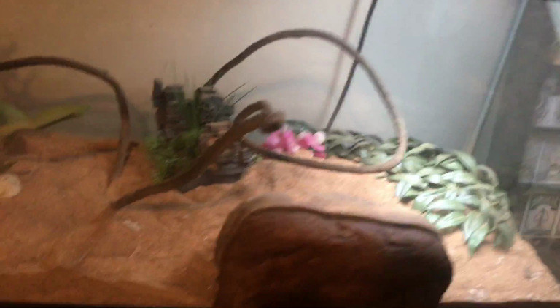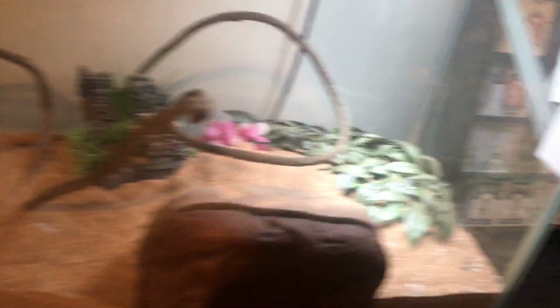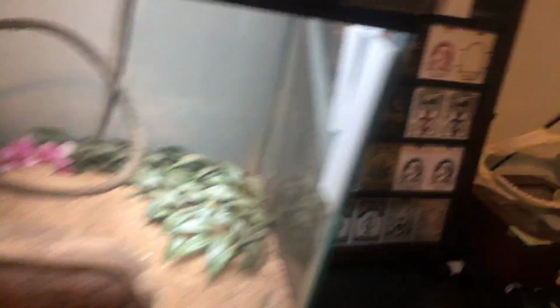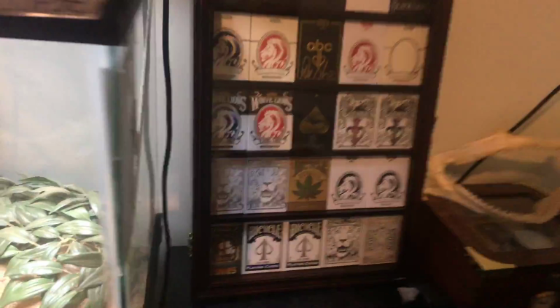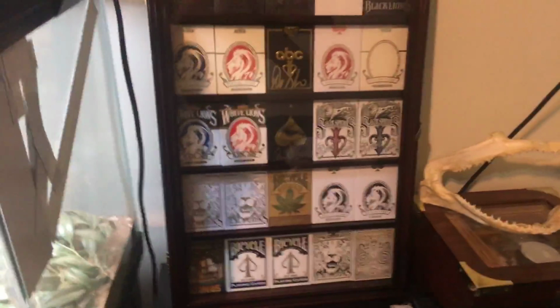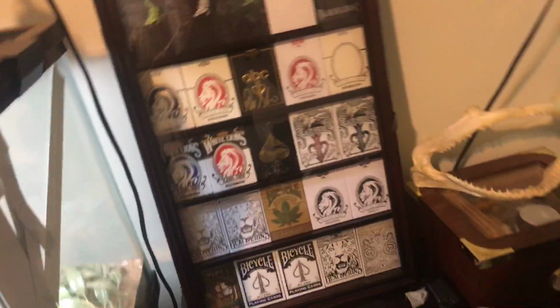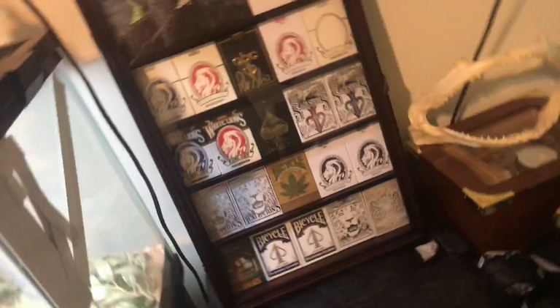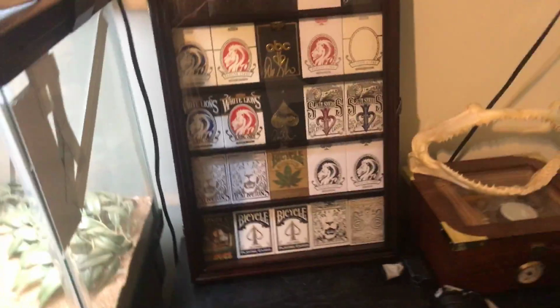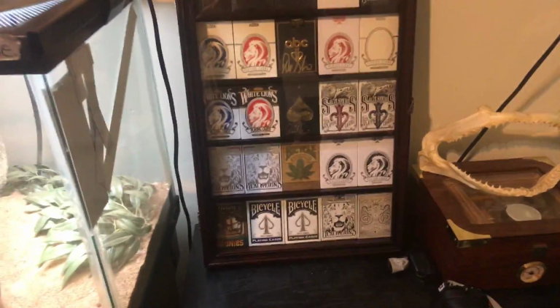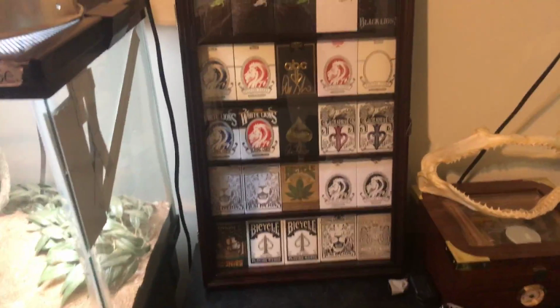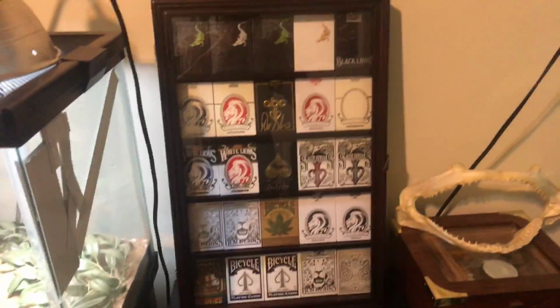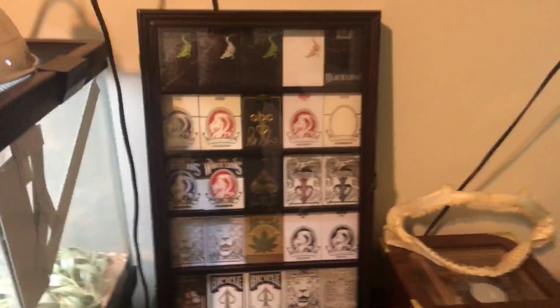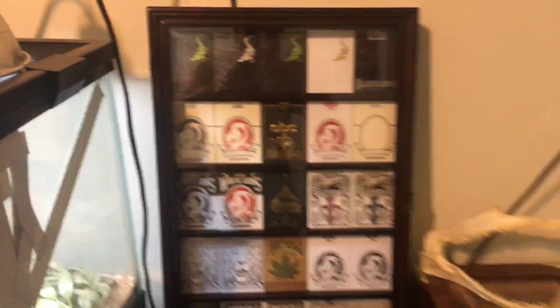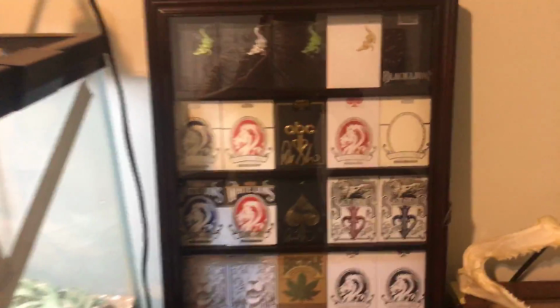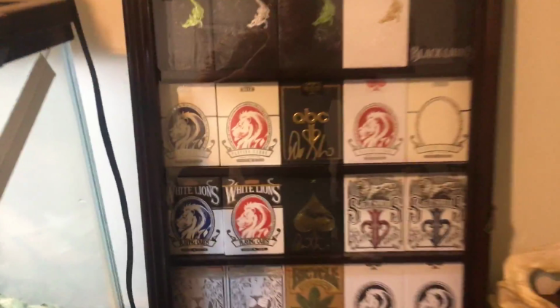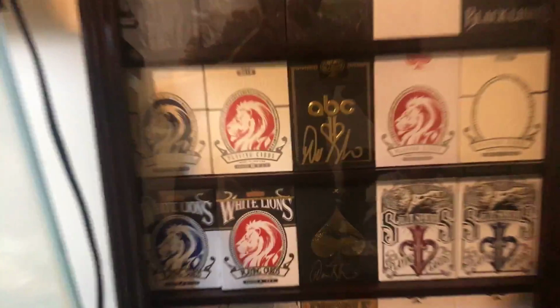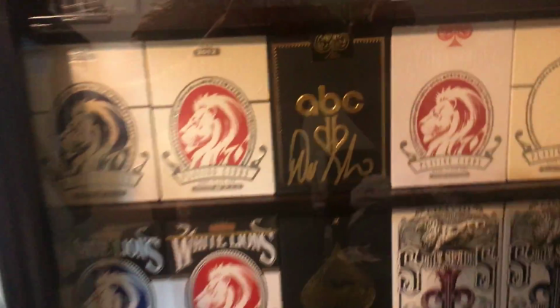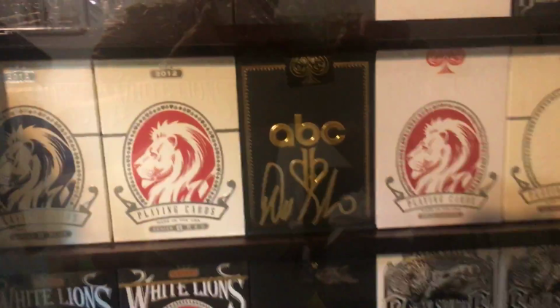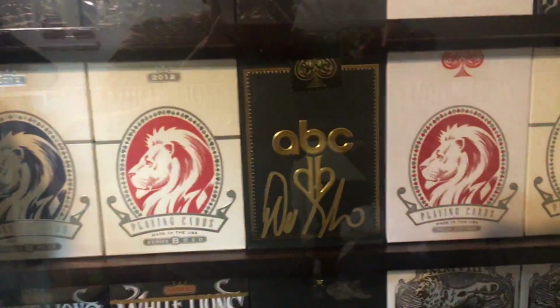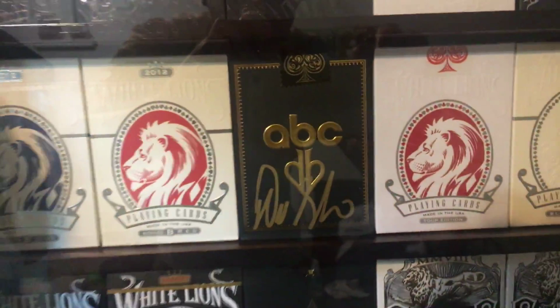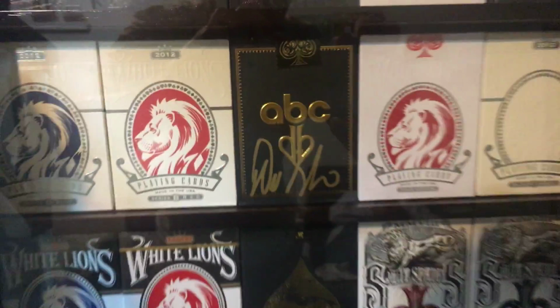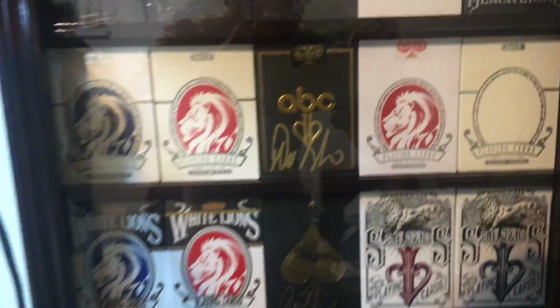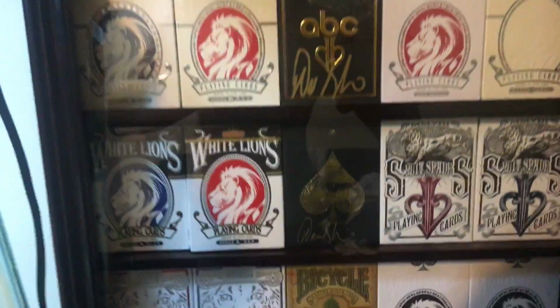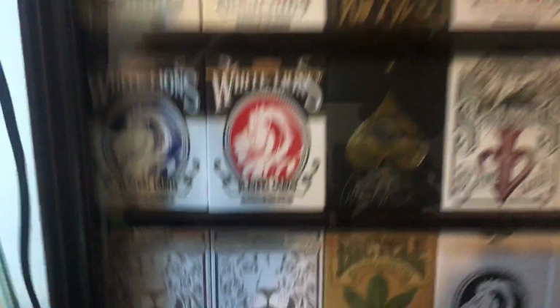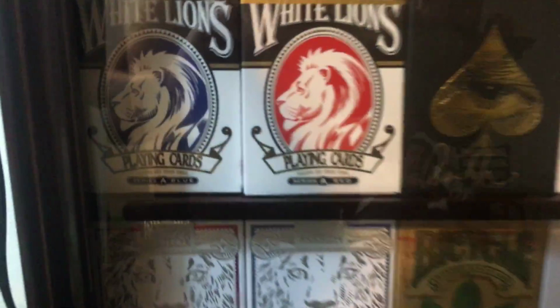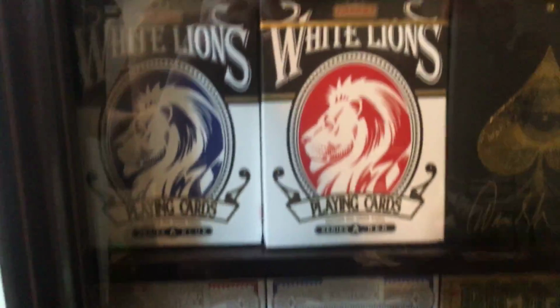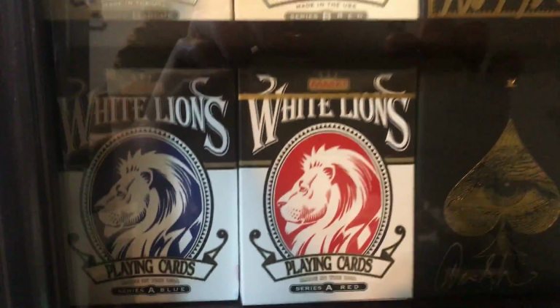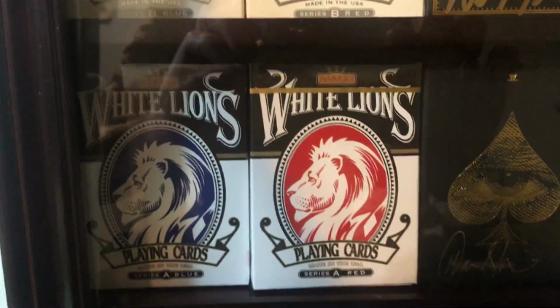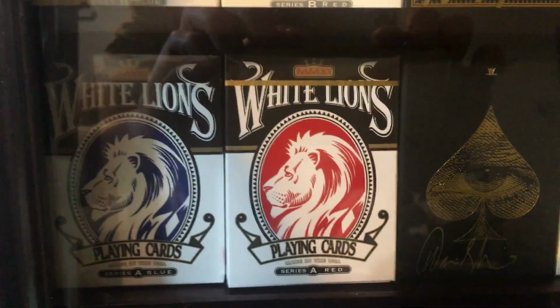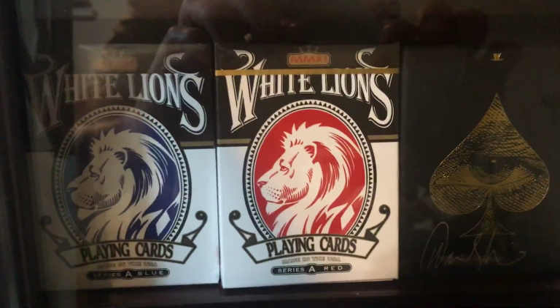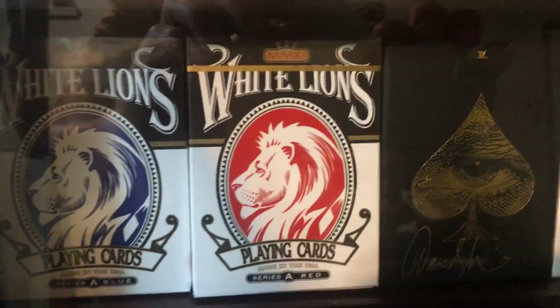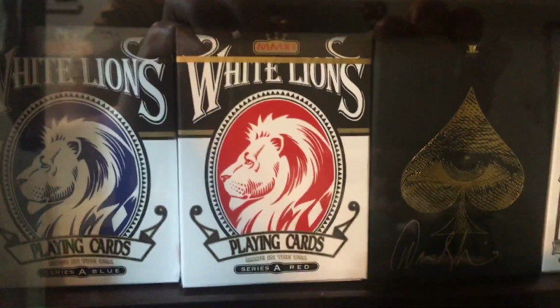Over here I've got my new card collection. I've got the ABC sign deck, the blue UV deck, rainbow deck.